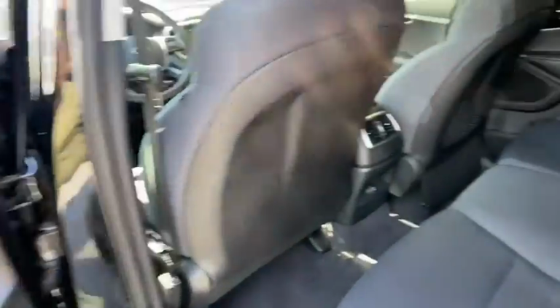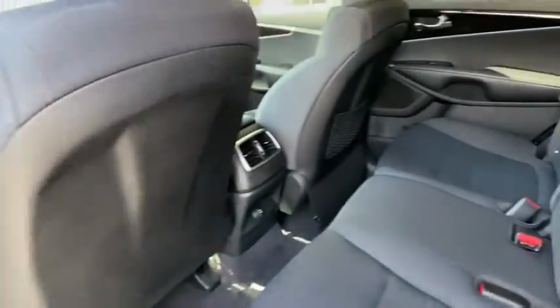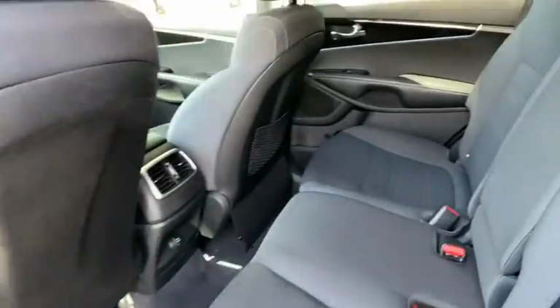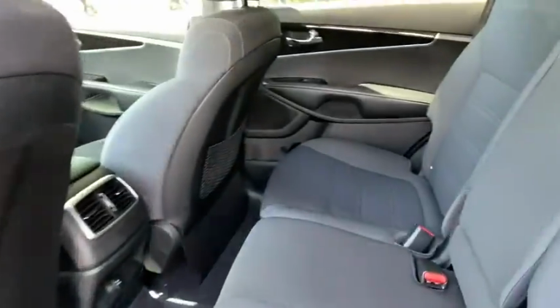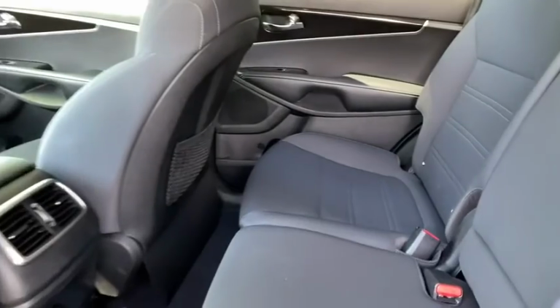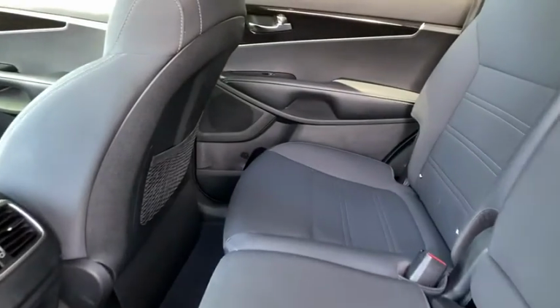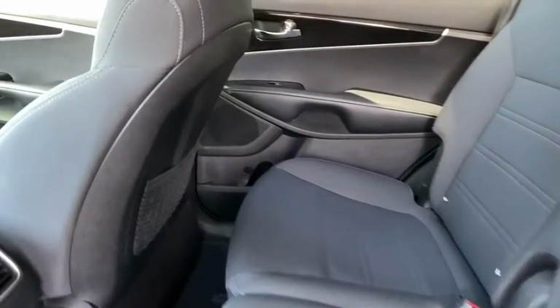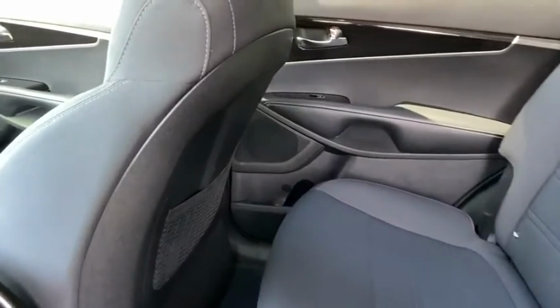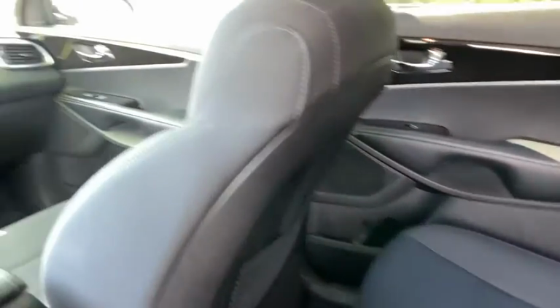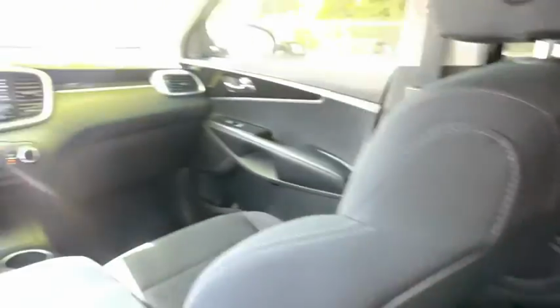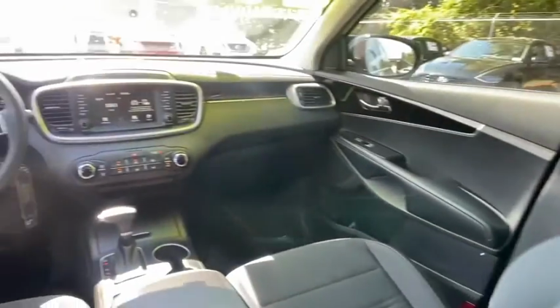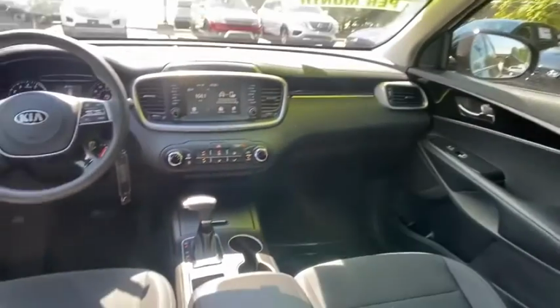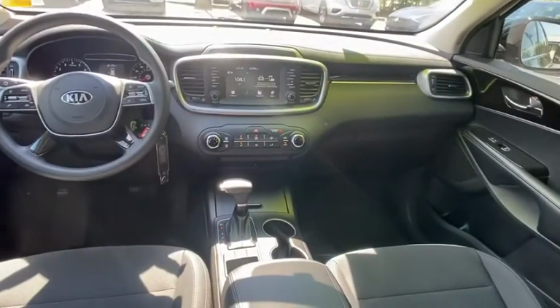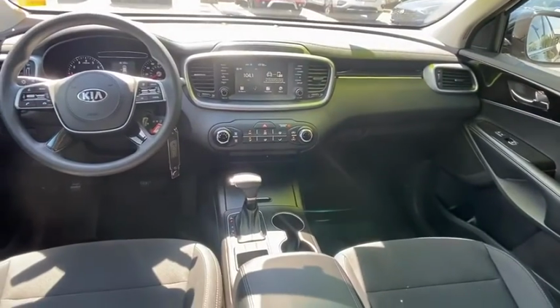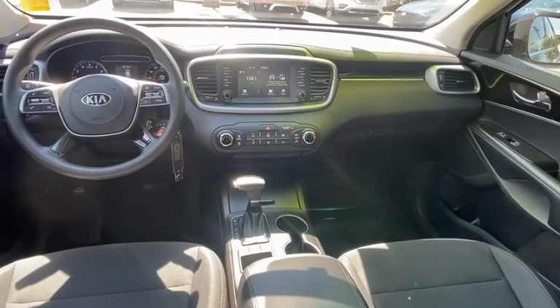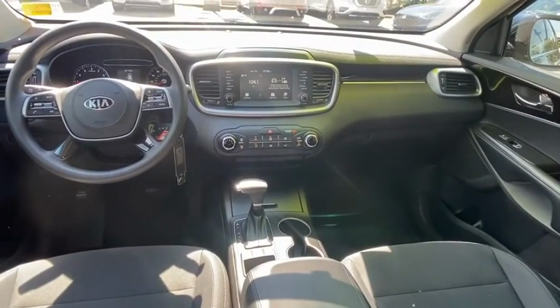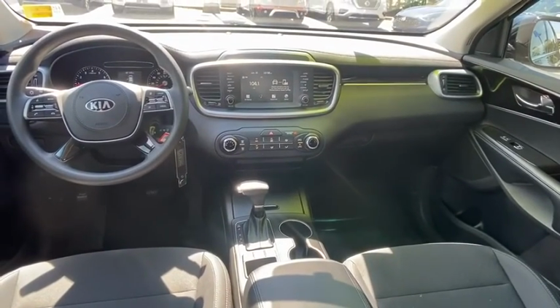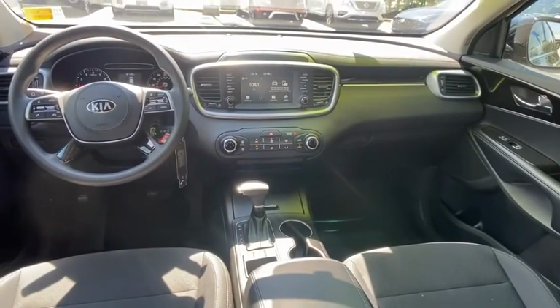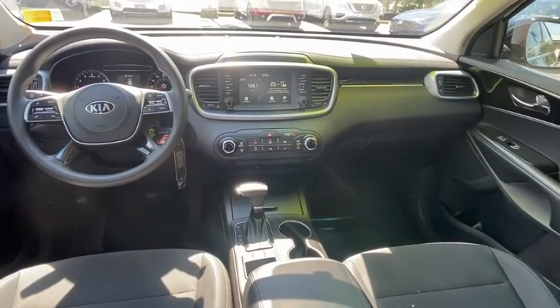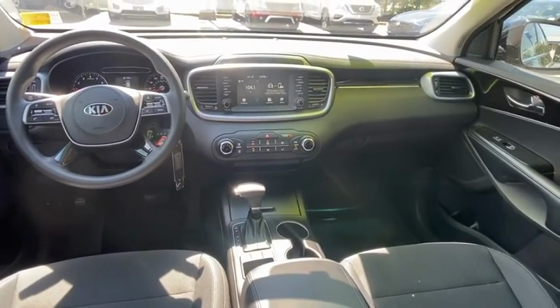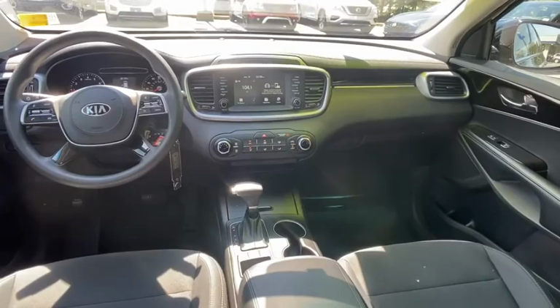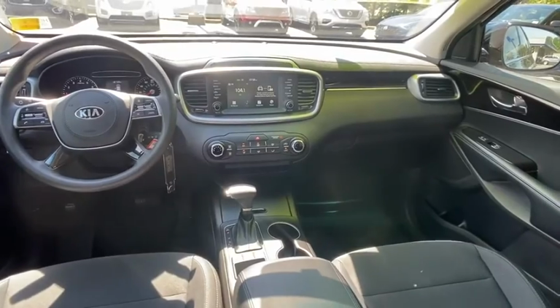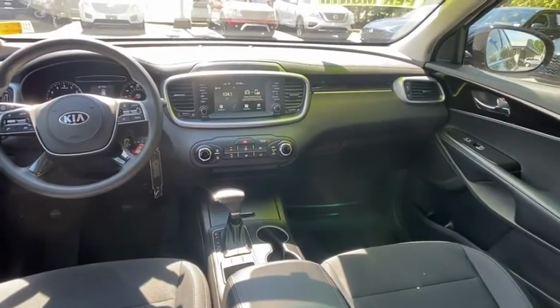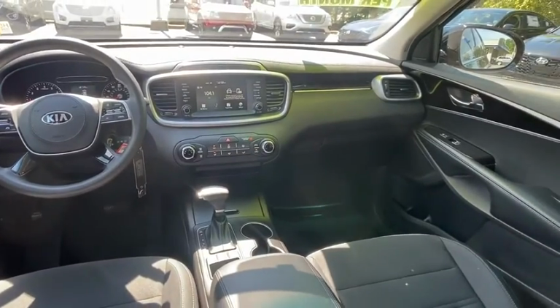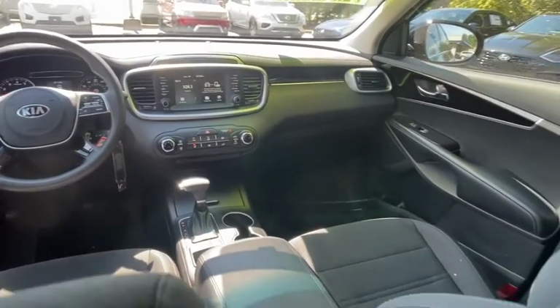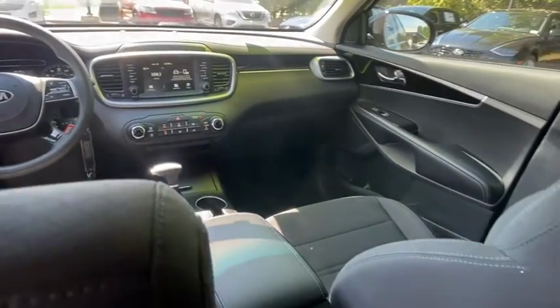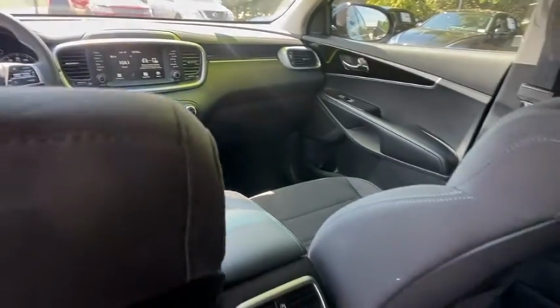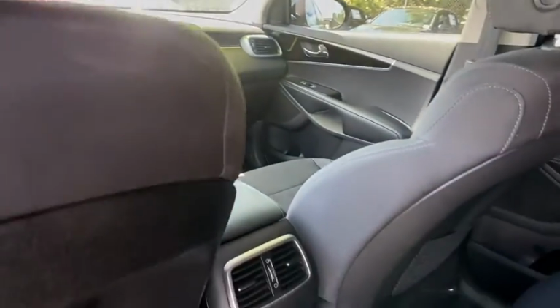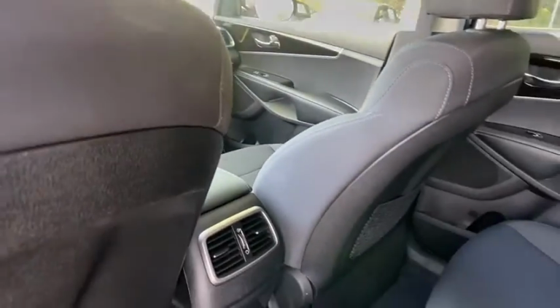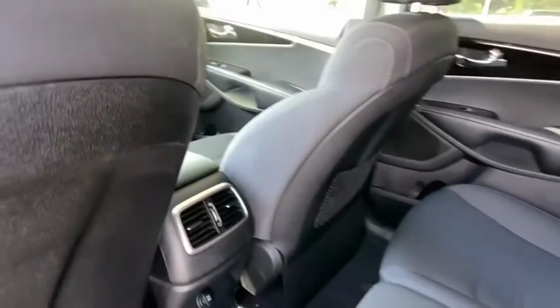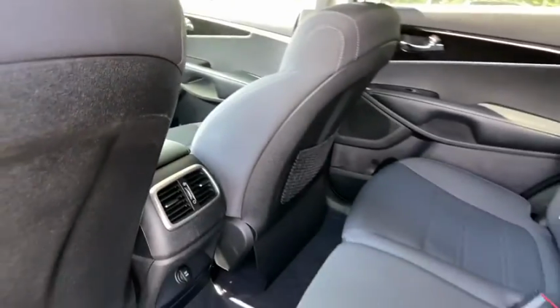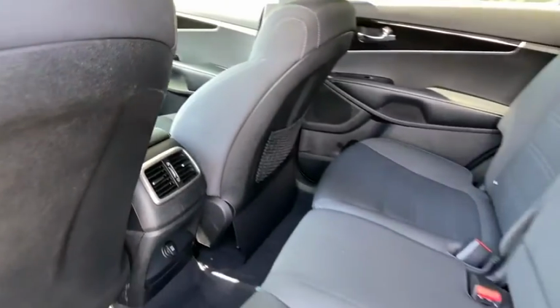Brake assist, tachometer, cargo cover, remote keyless entry, panic alarm, rear window wiper, driver vanity mirror, front reading lamp. Come see the car for yourself.